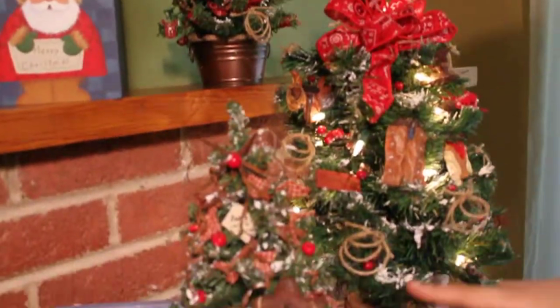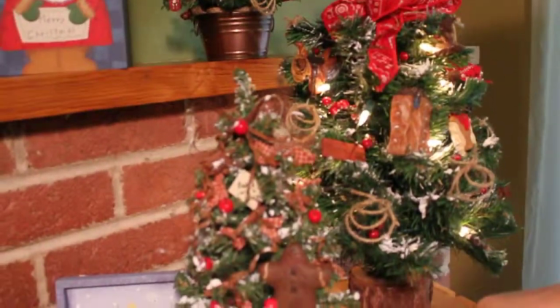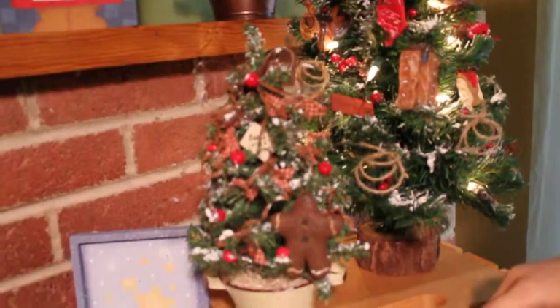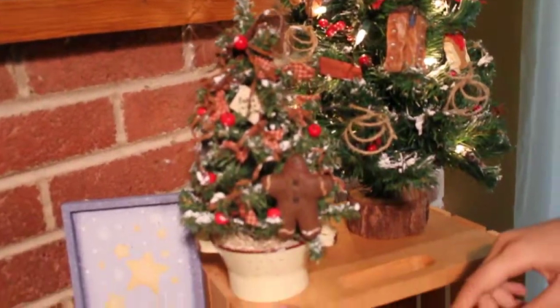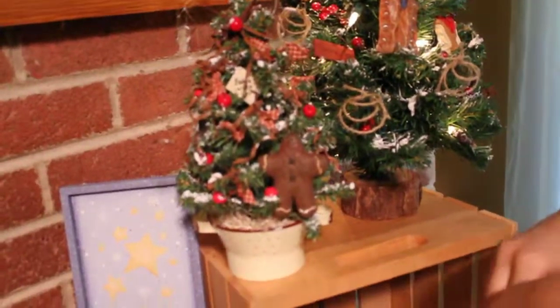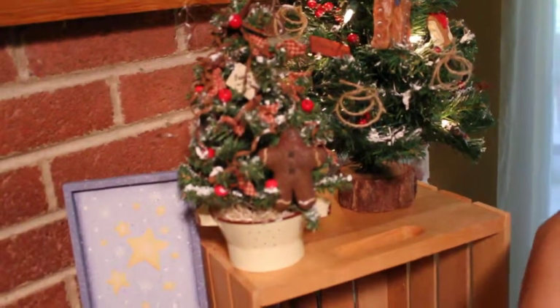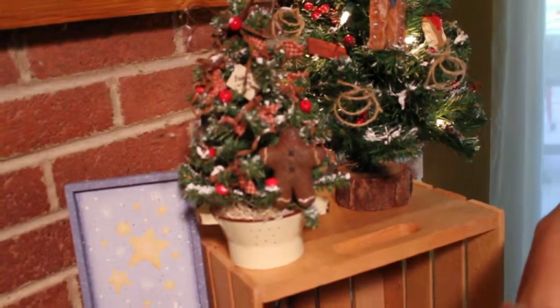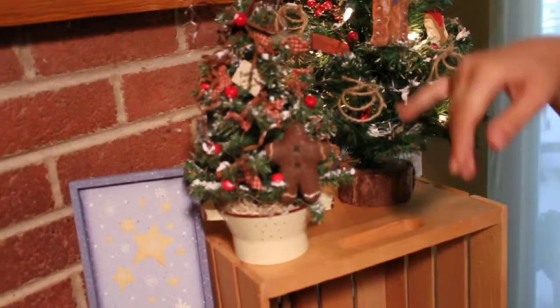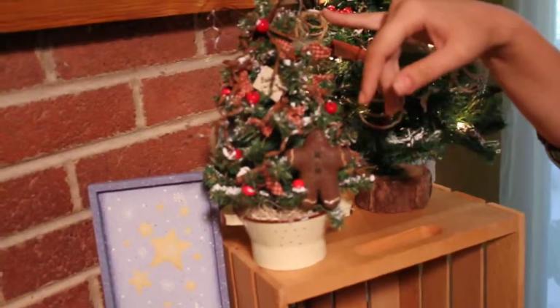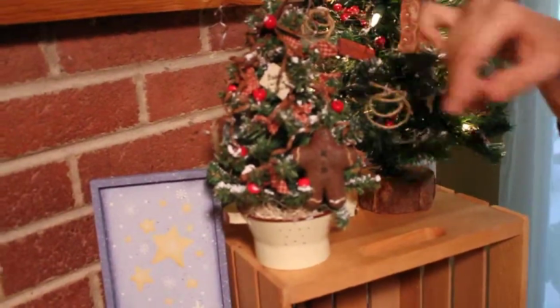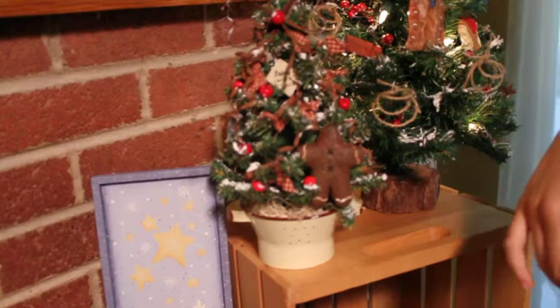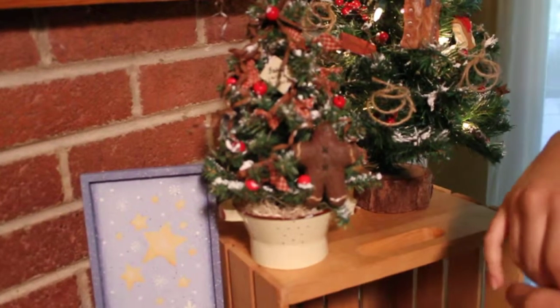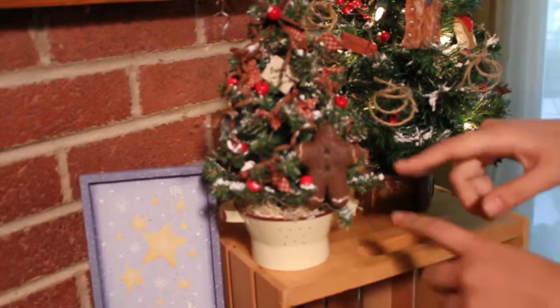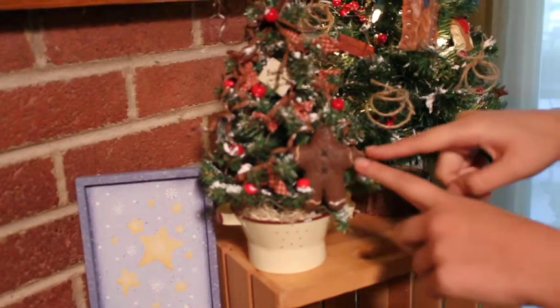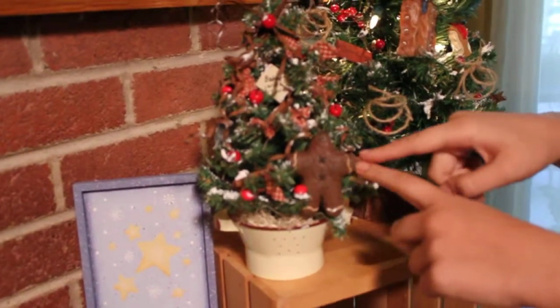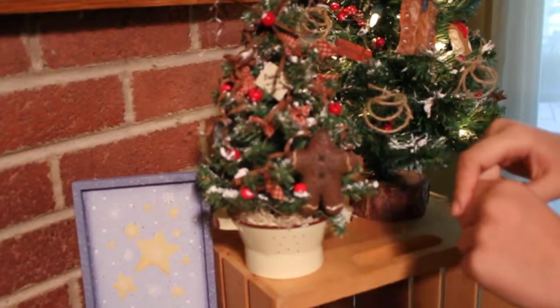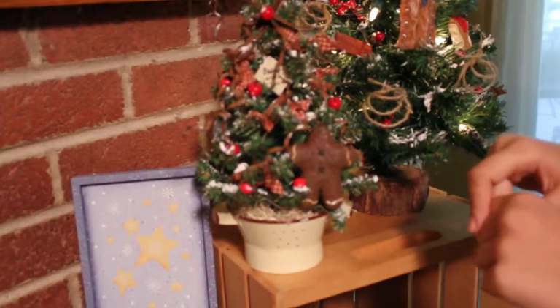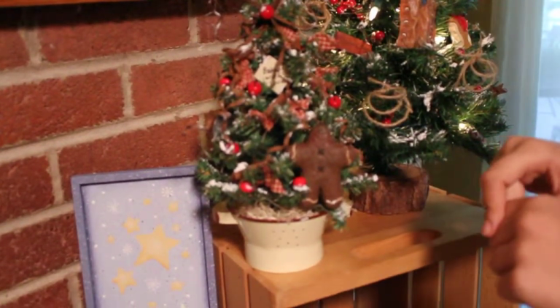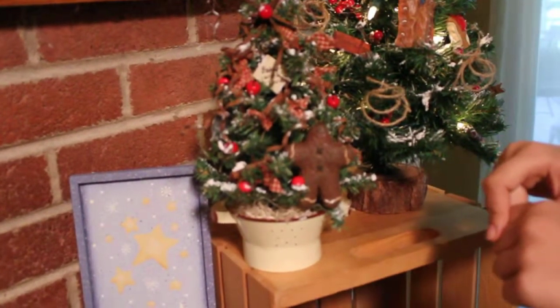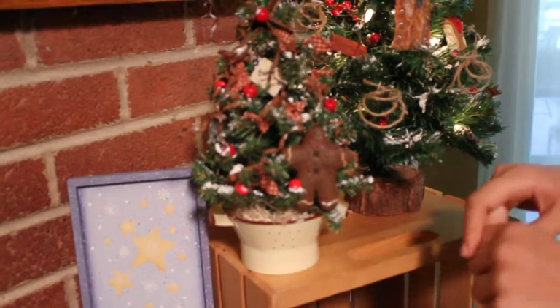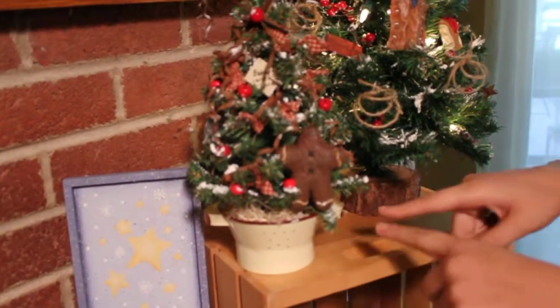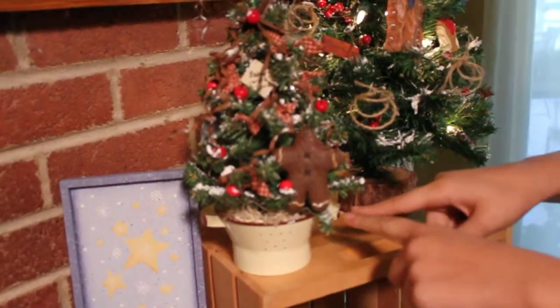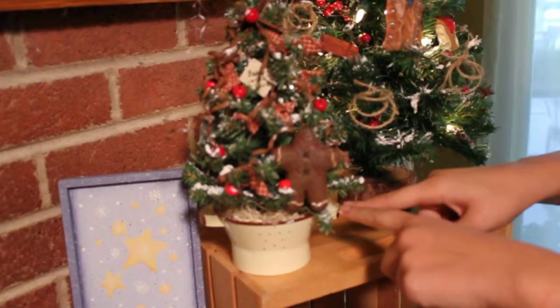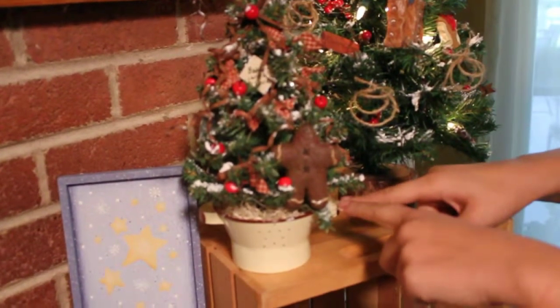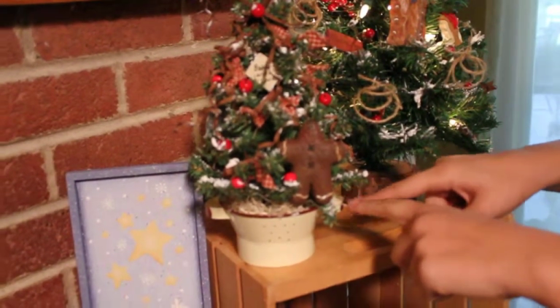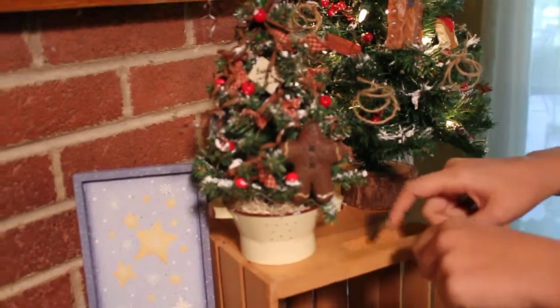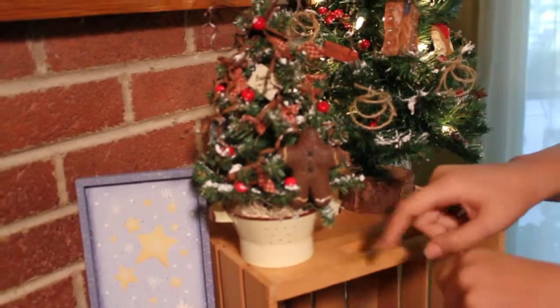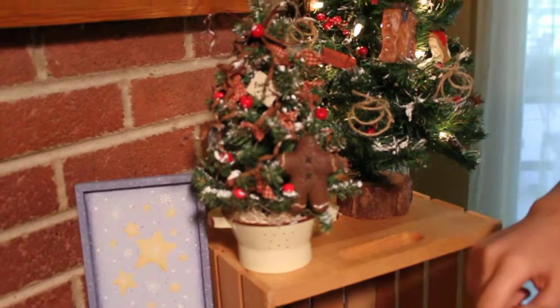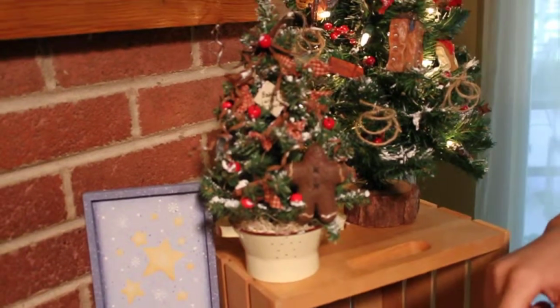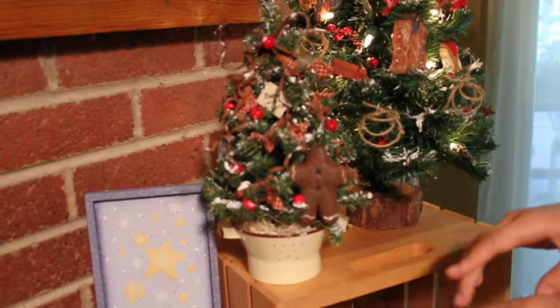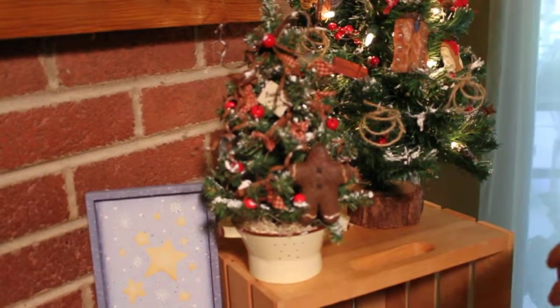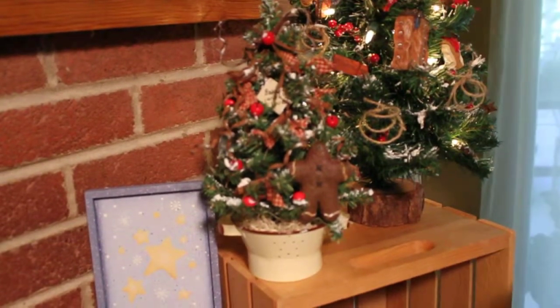Down here we have a rustic style Christmas tree with a wiring bow and even a little gingerbread man, but it's so cute because it sits in a small colander.